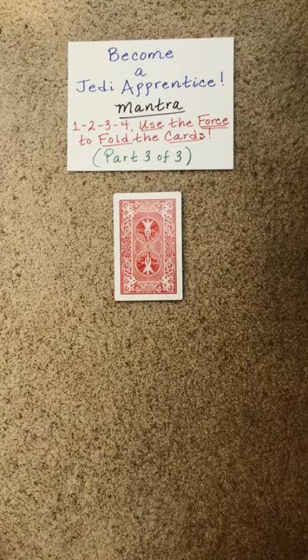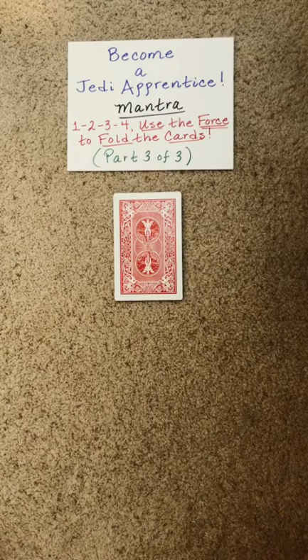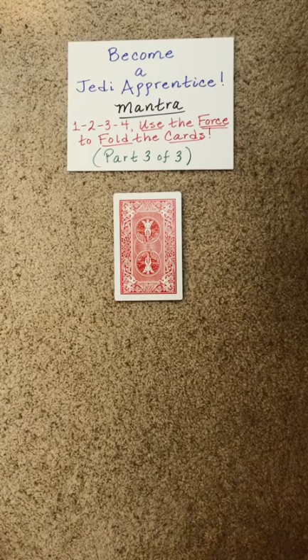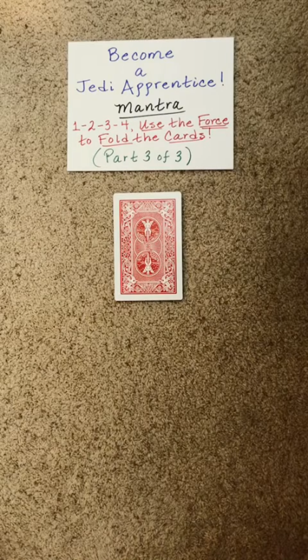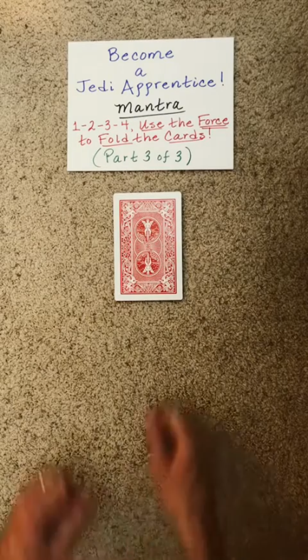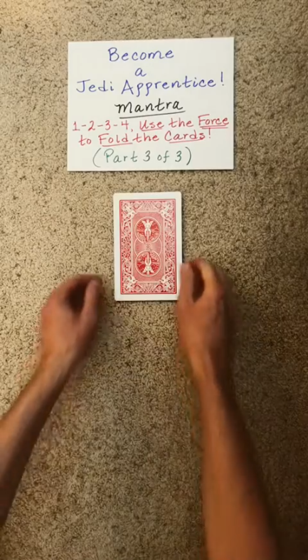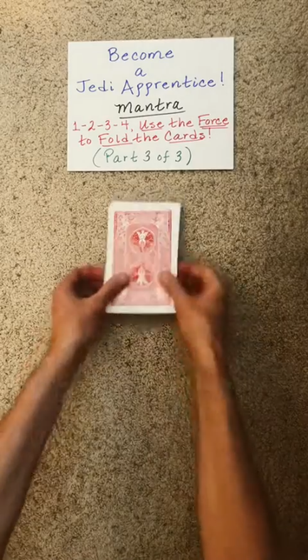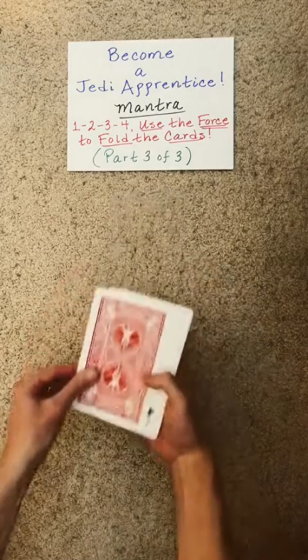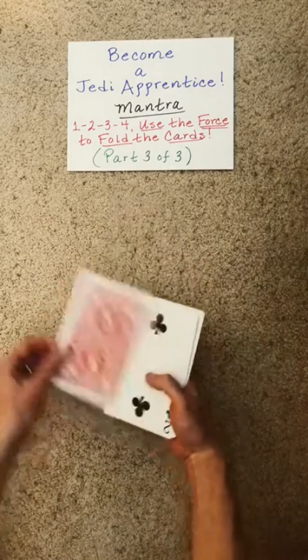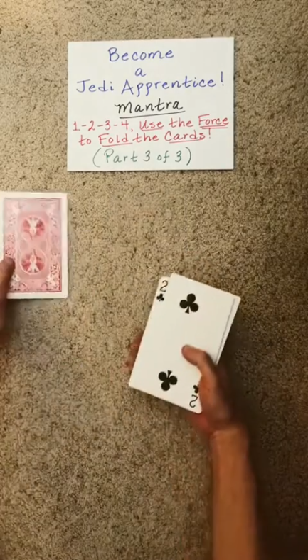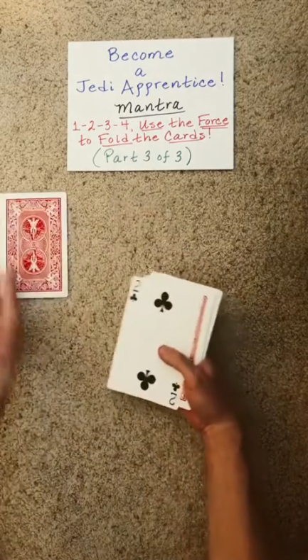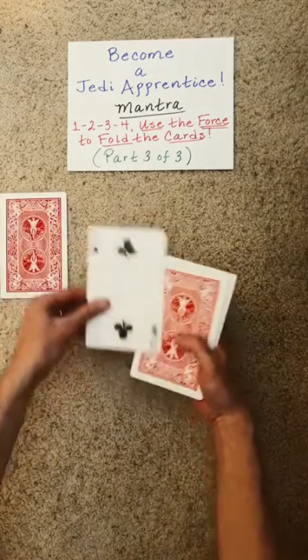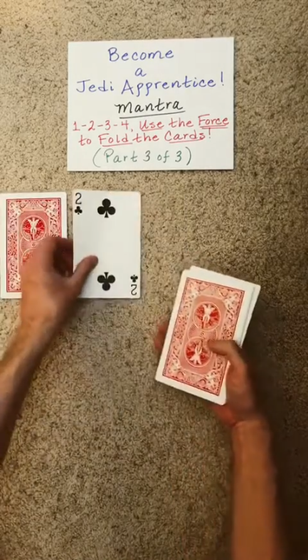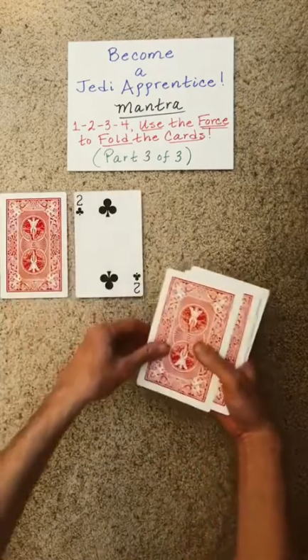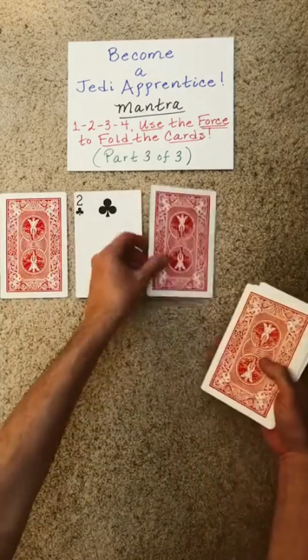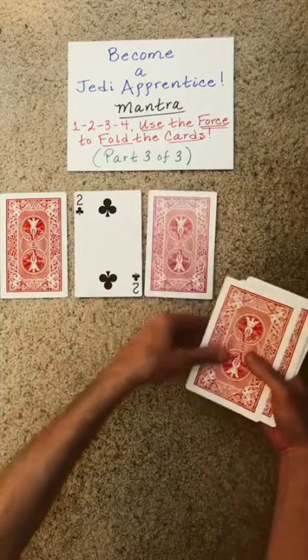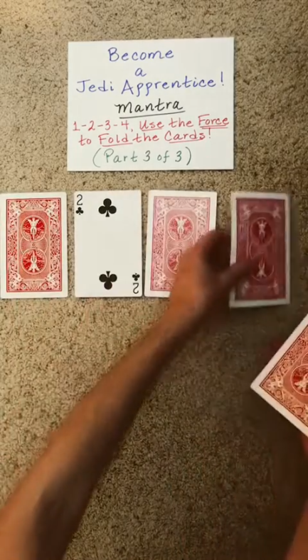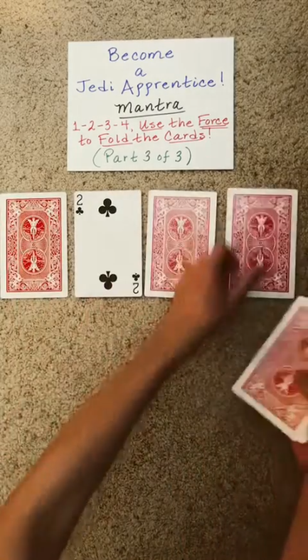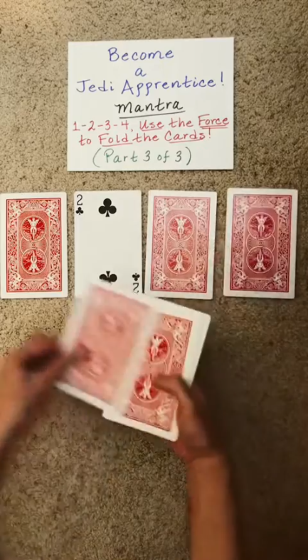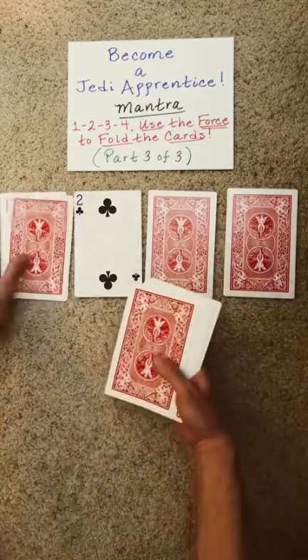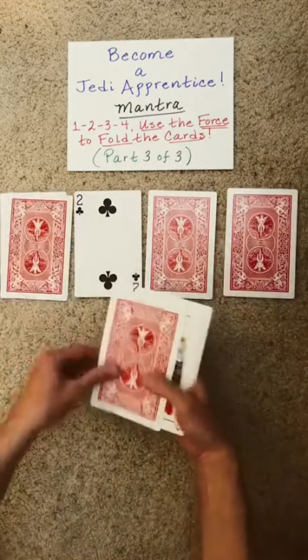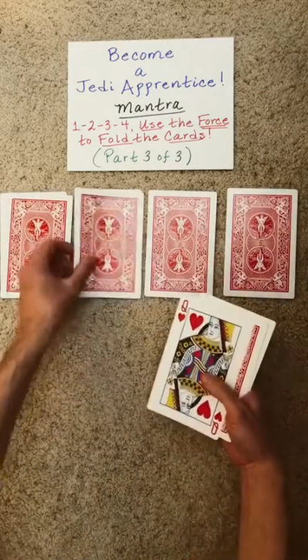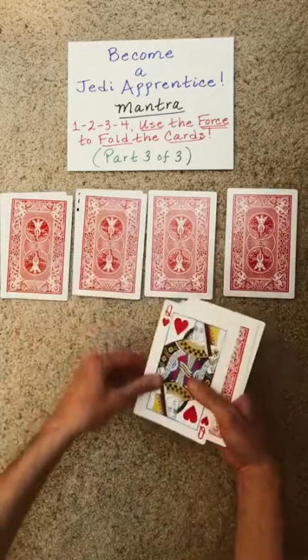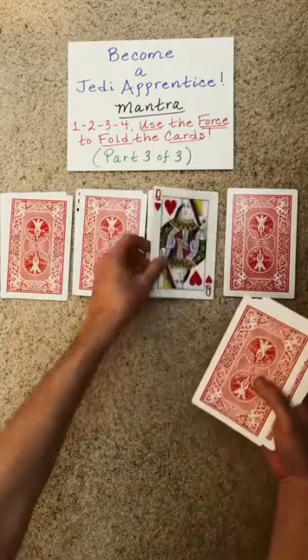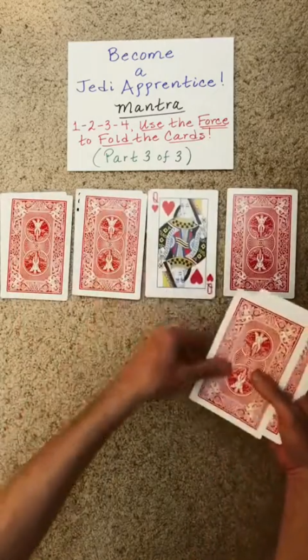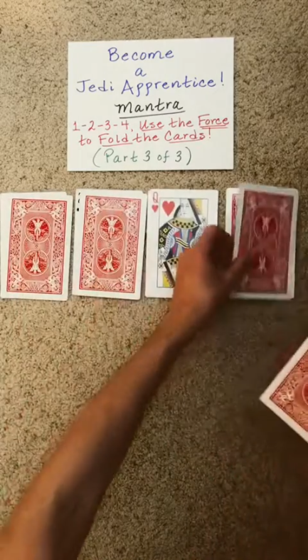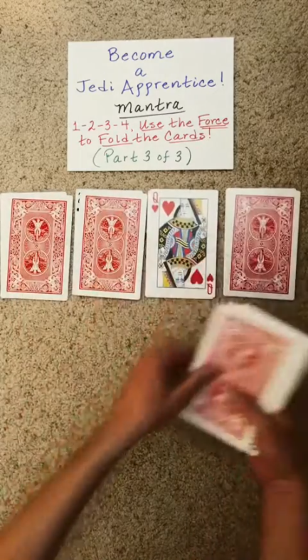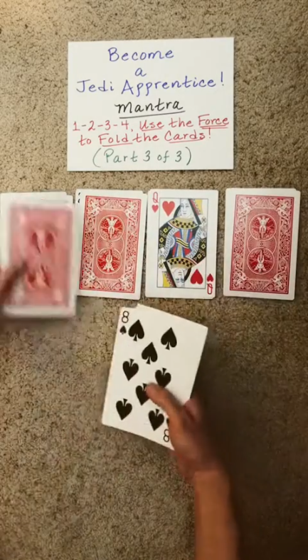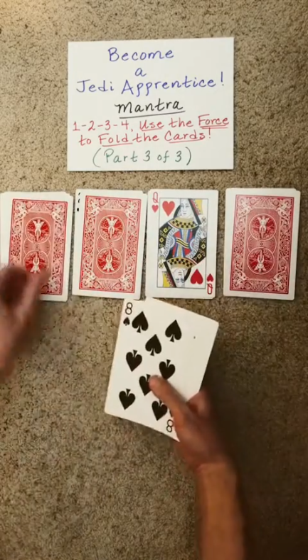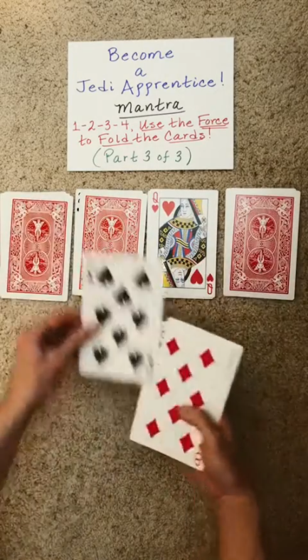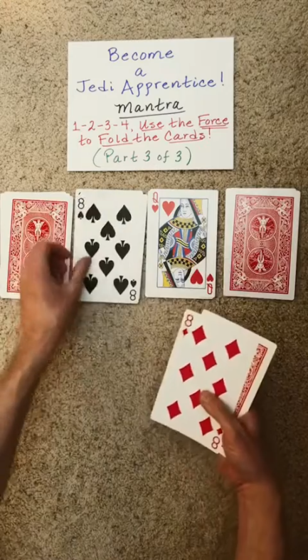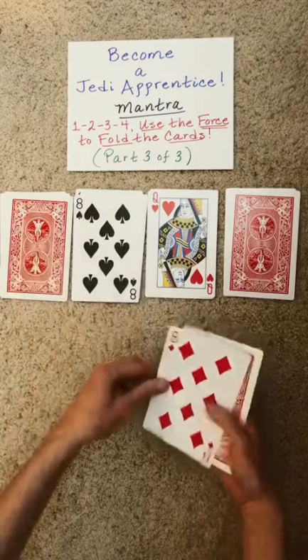Use the force to fold the cards. So how this works is you deal the cards into four piles, building up one level at a time.